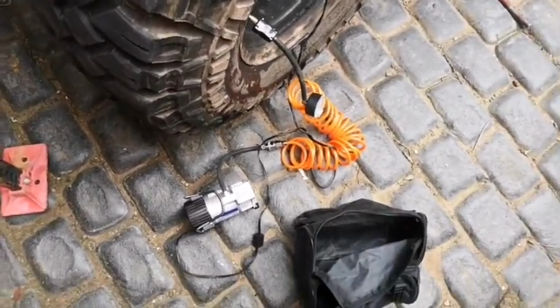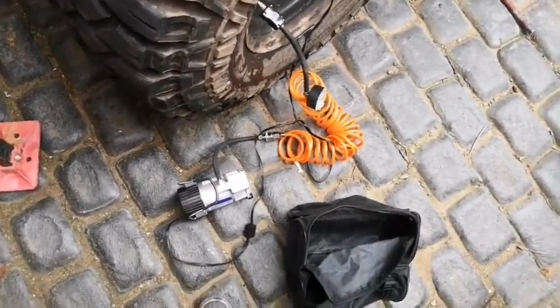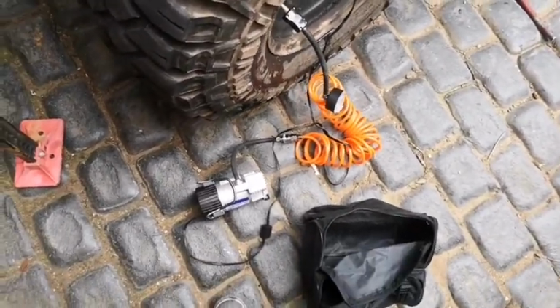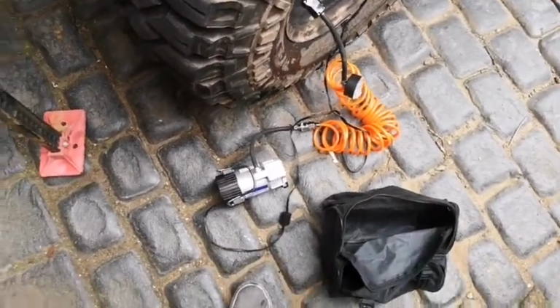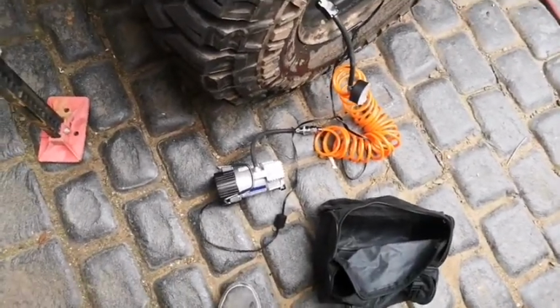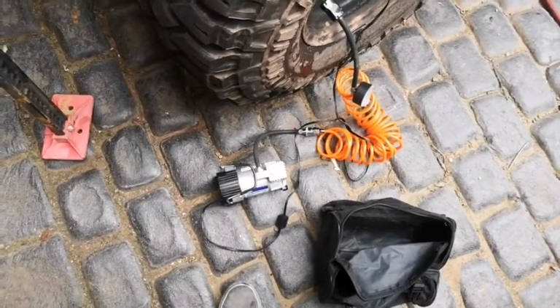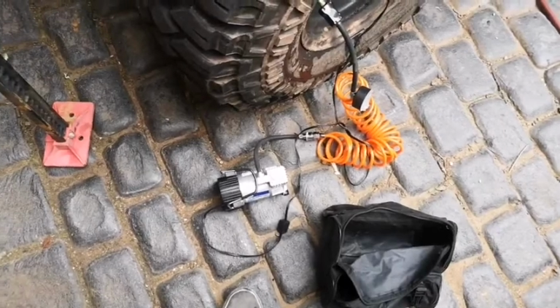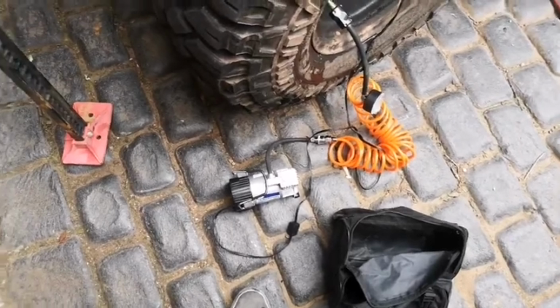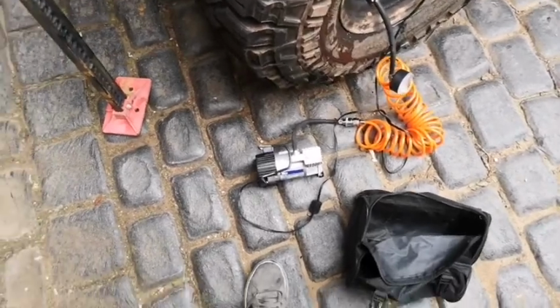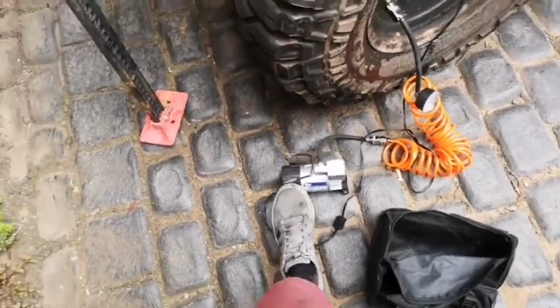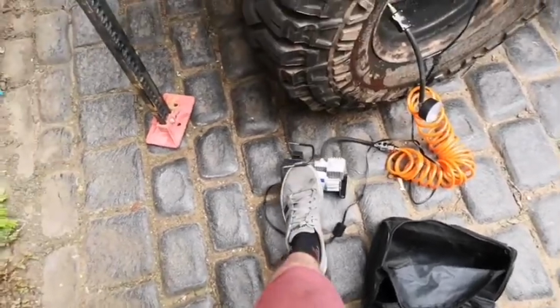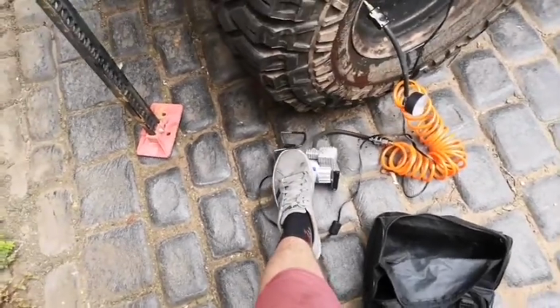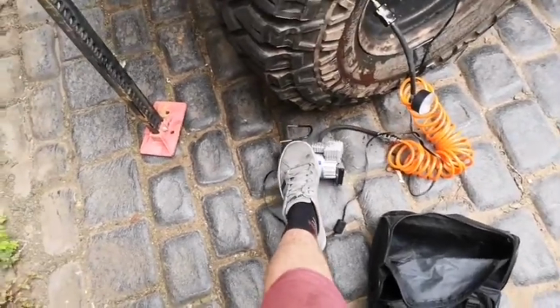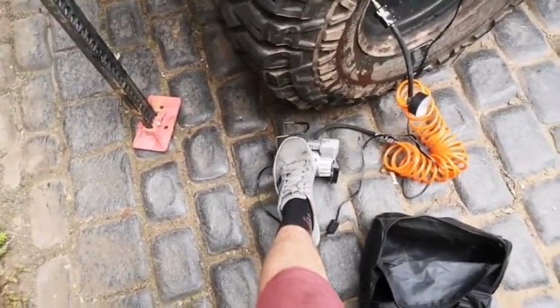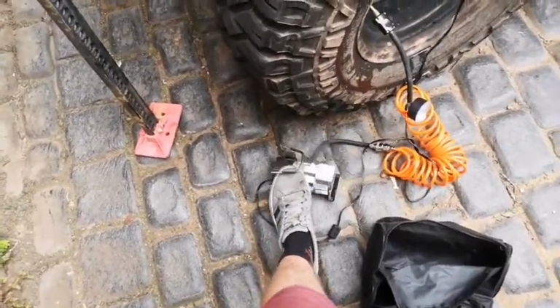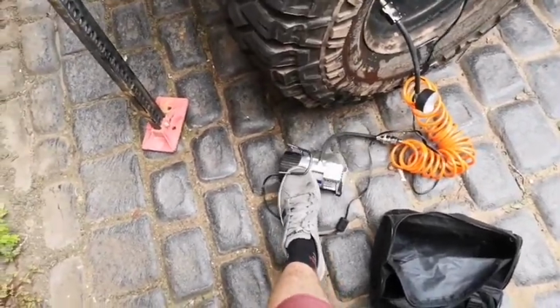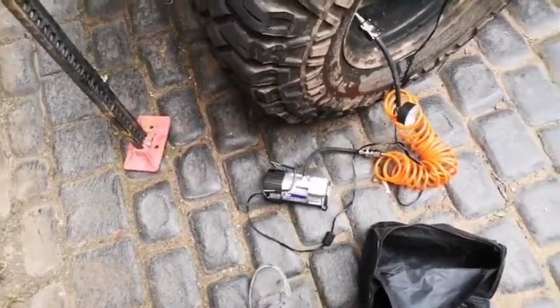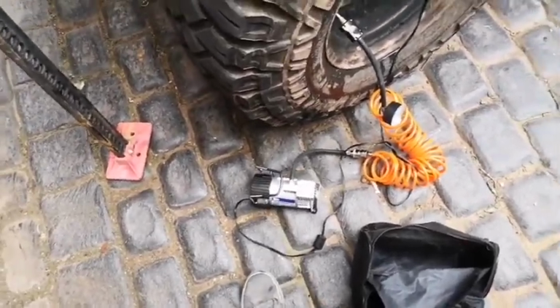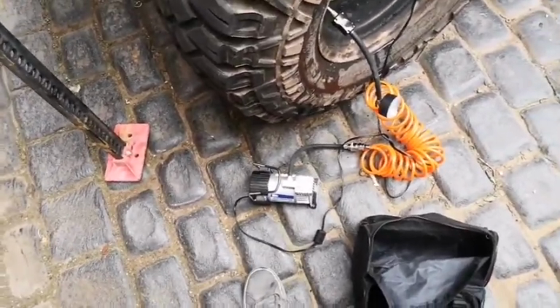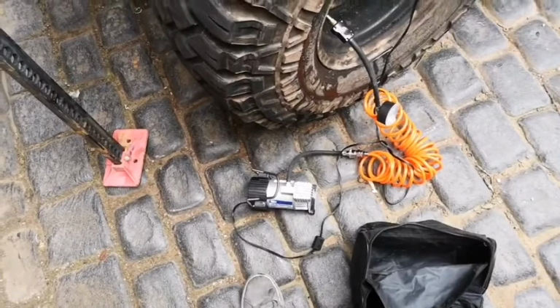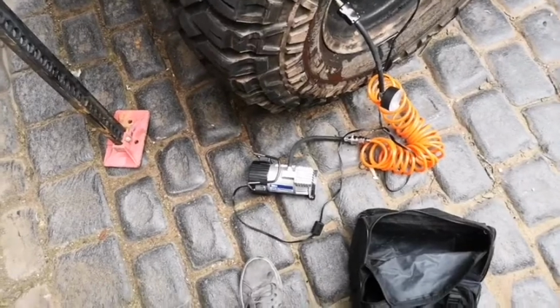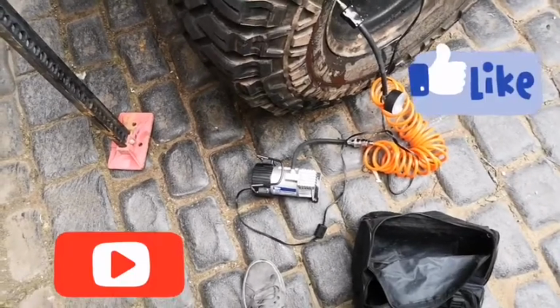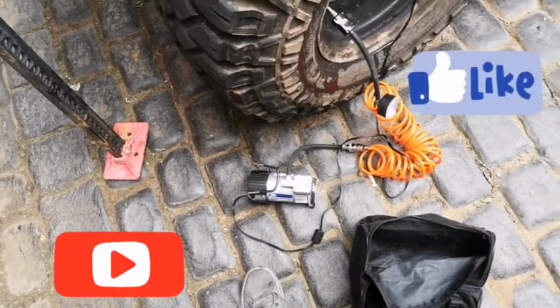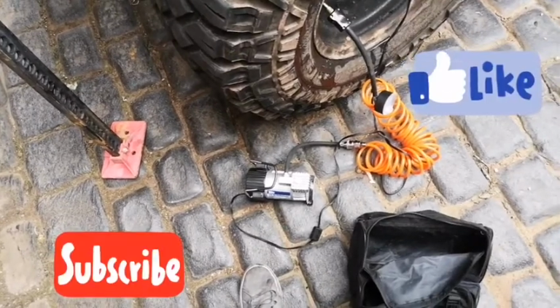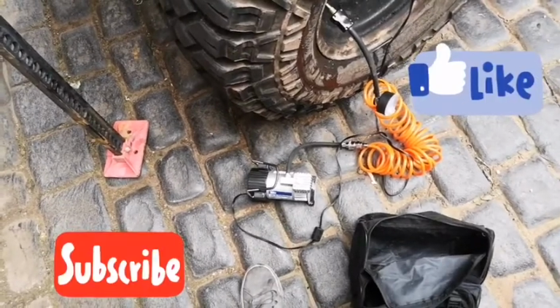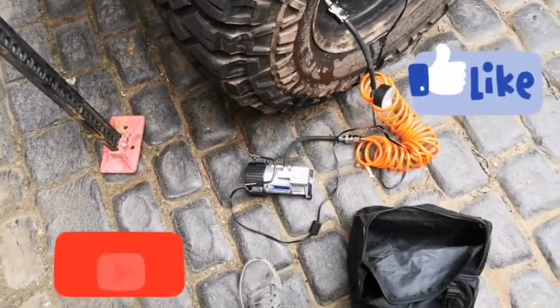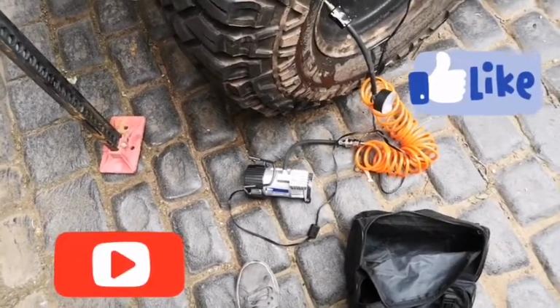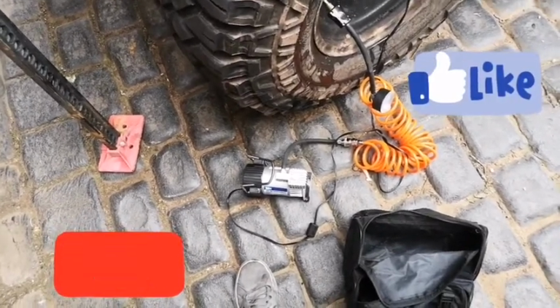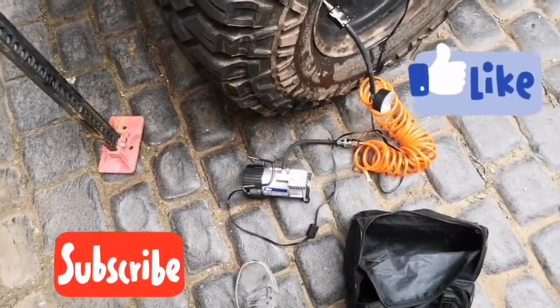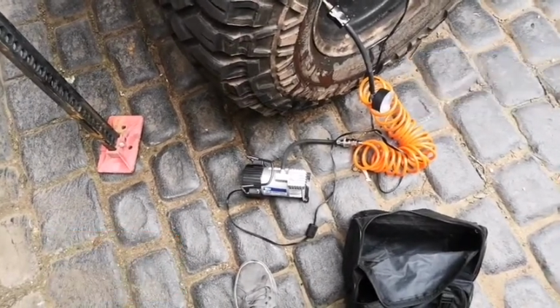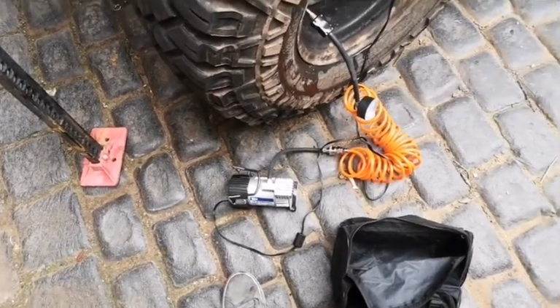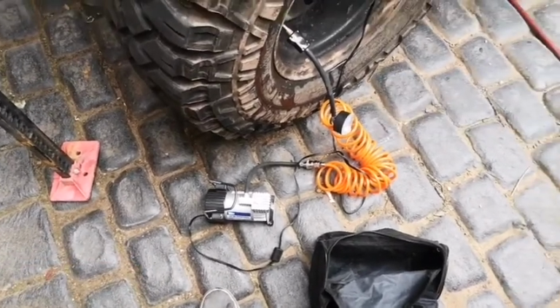But yeah, good little pump, not very expensive. You can get it from Amazon, eBay, and places like that. Relatively cheap, so have a look at that one.